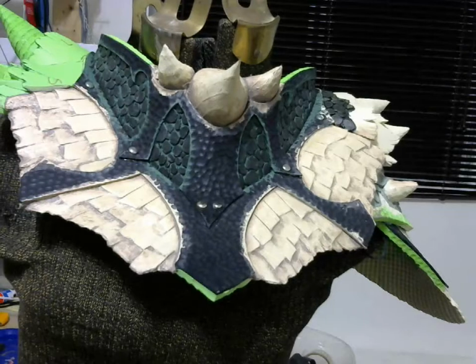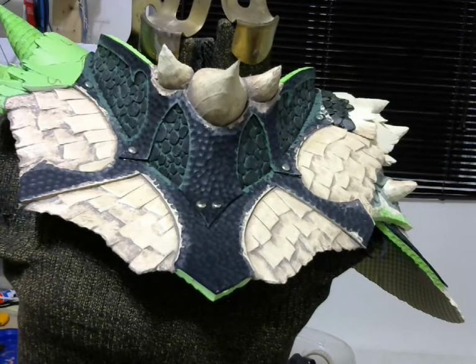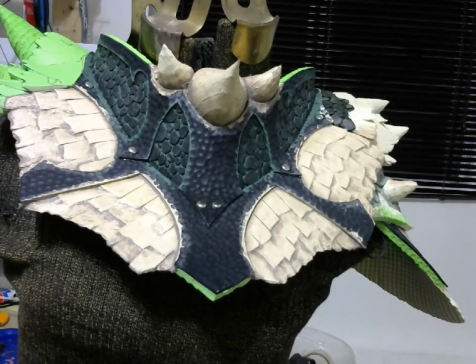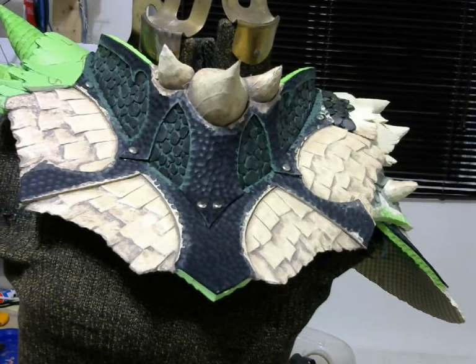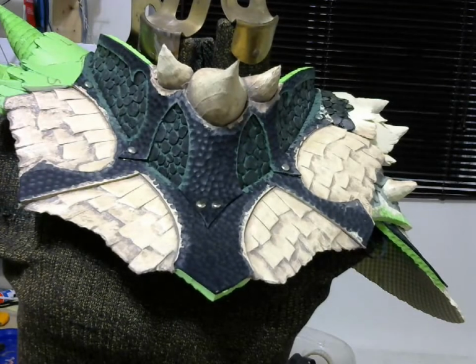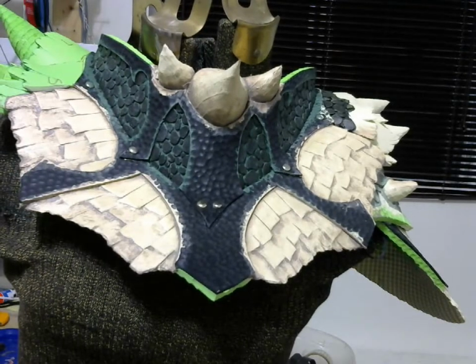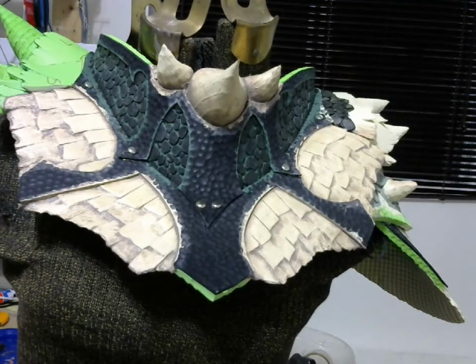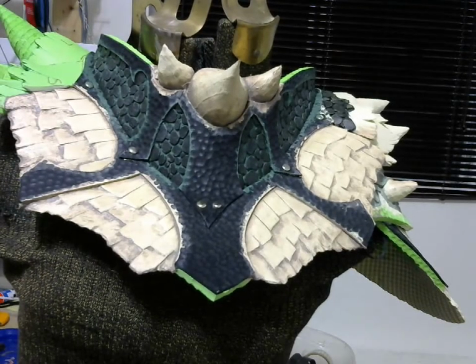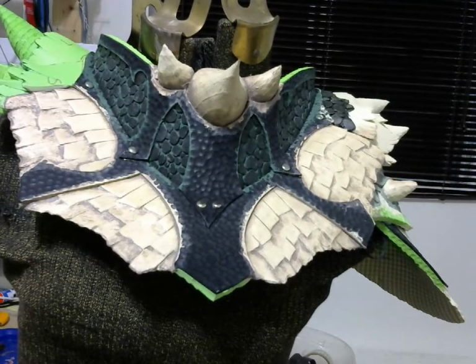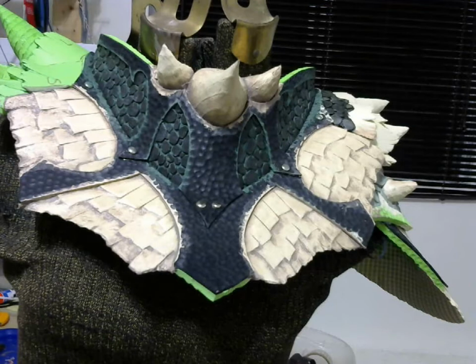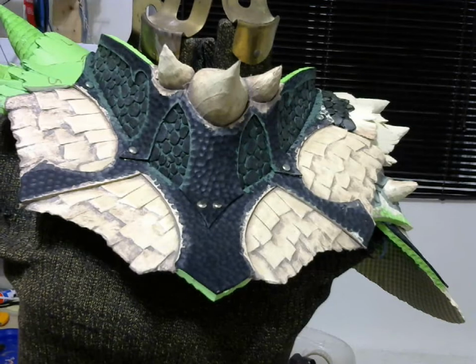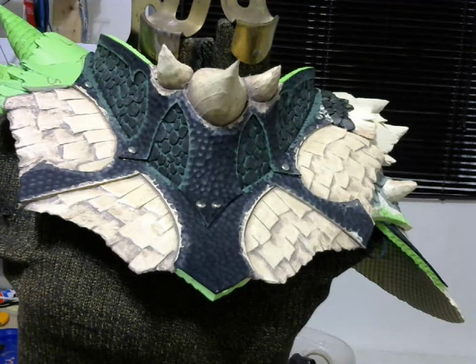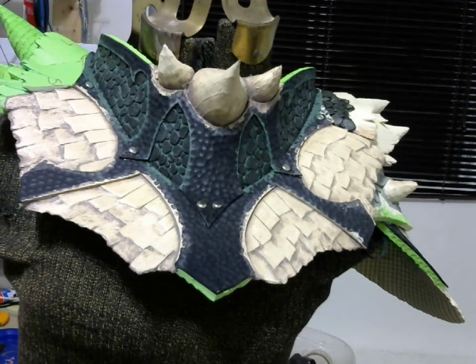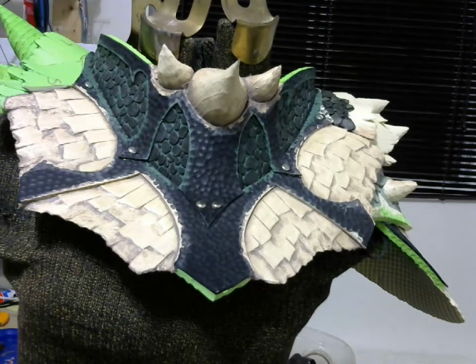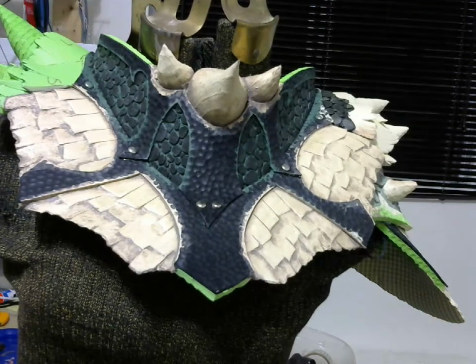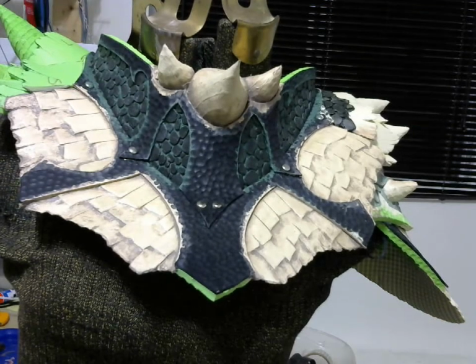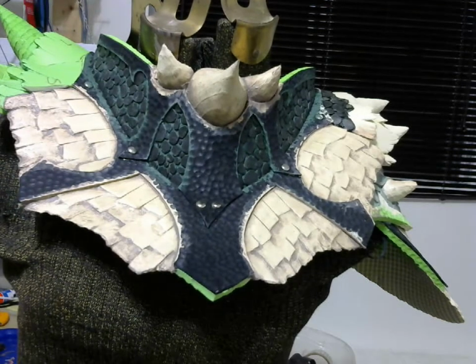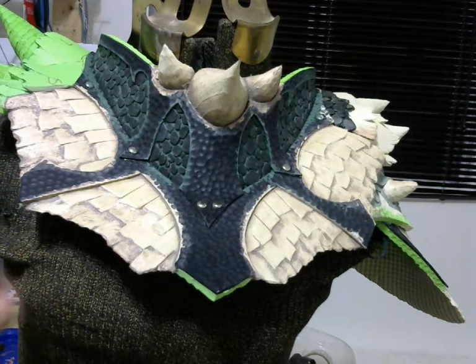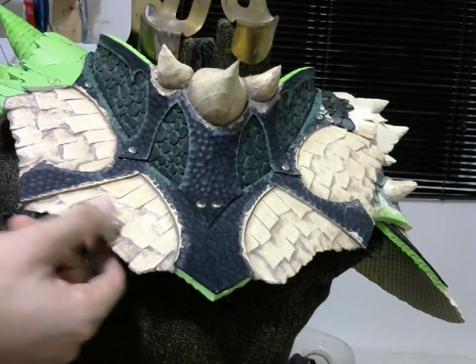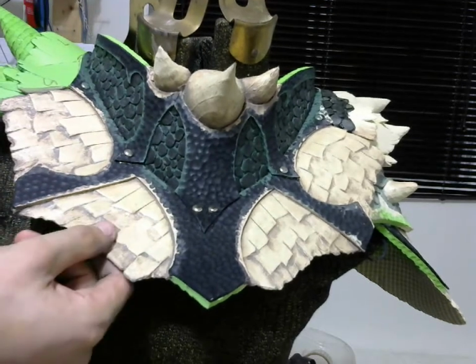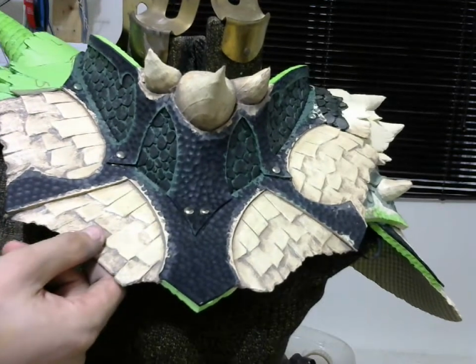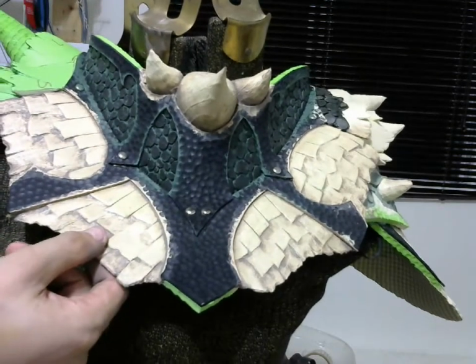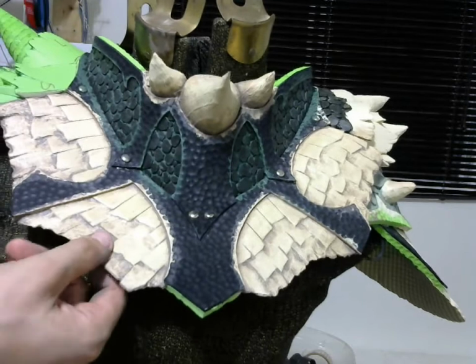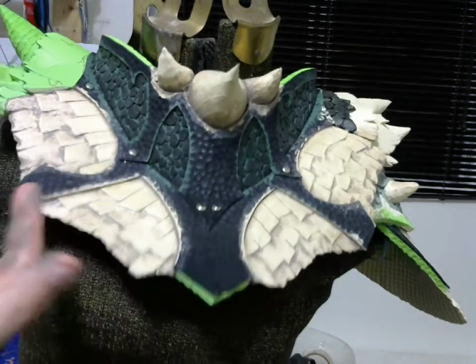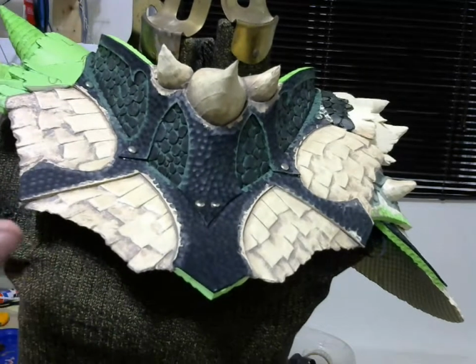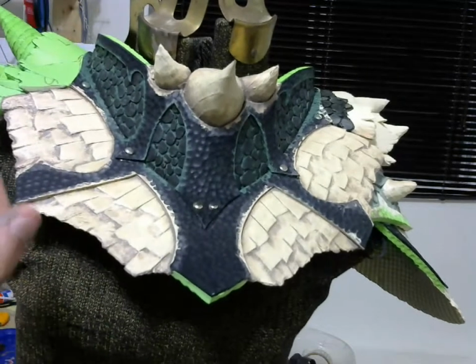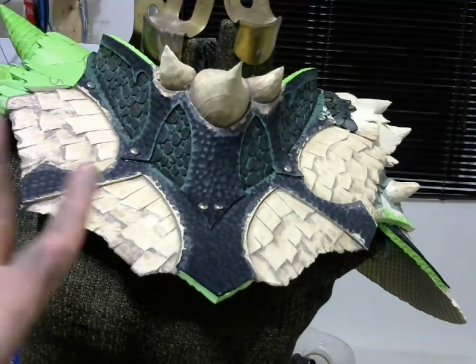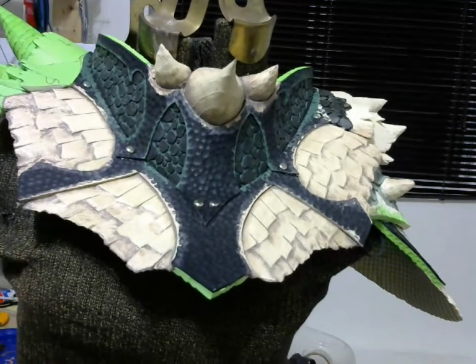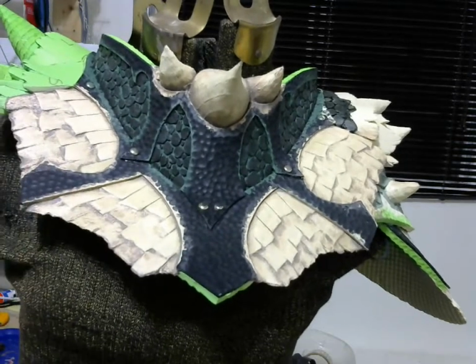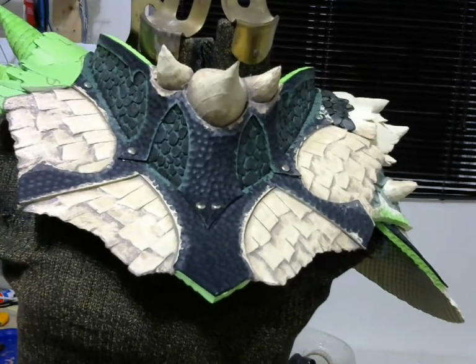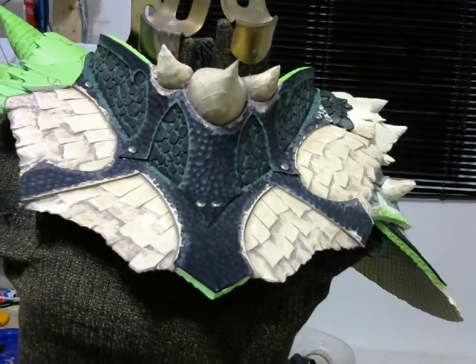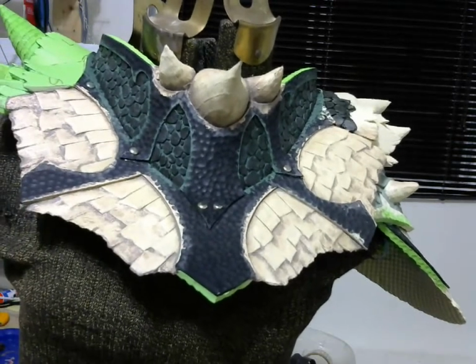Hello YouTubers and fellow prop makers! Today's video will be all about how to create the Dragonbone texture with some washes and a bit of patience.